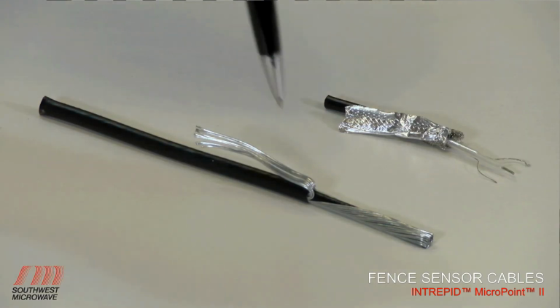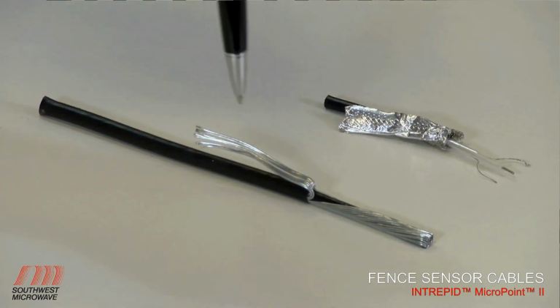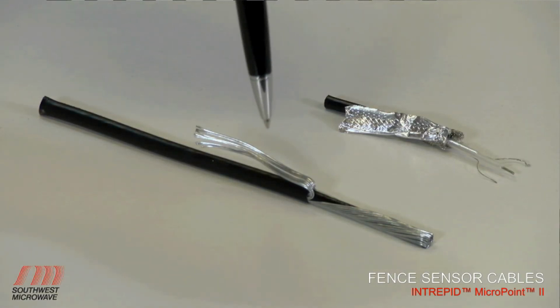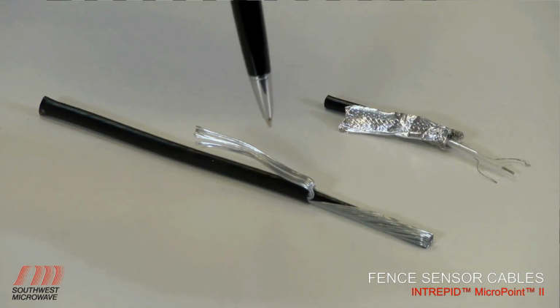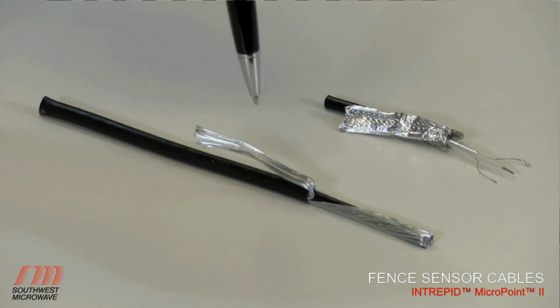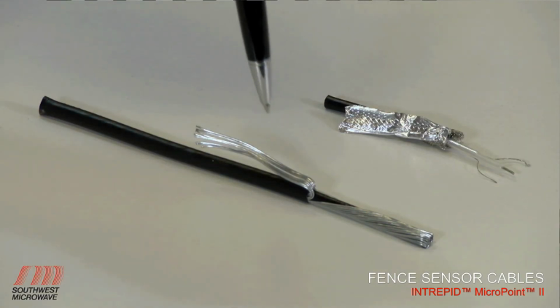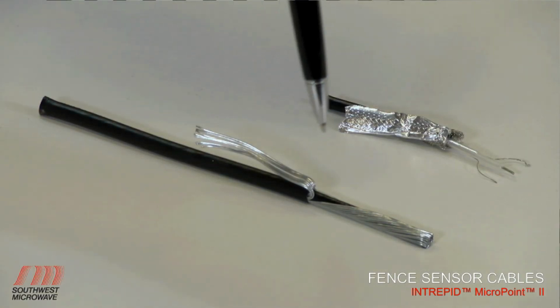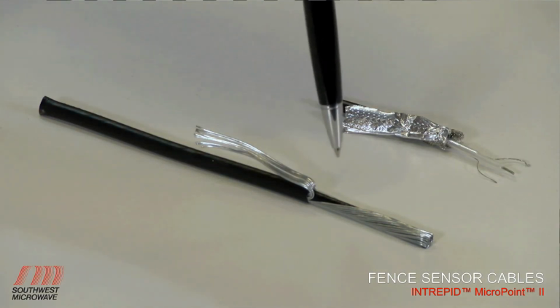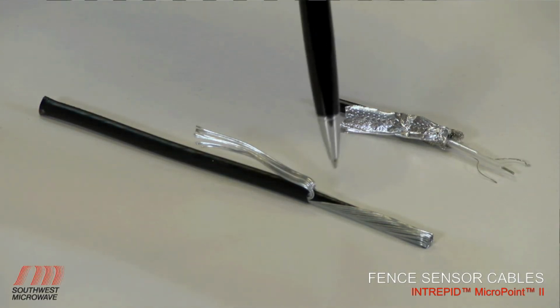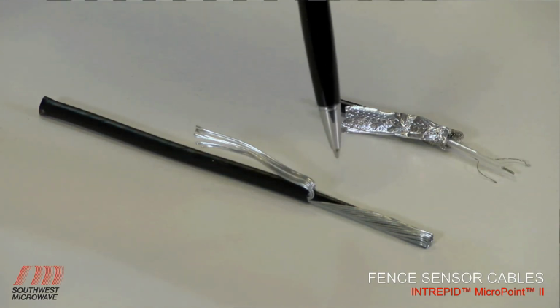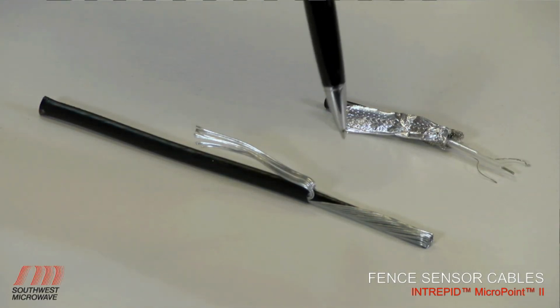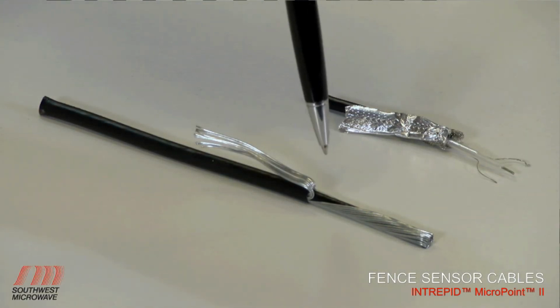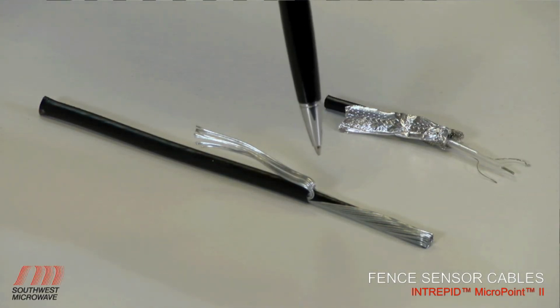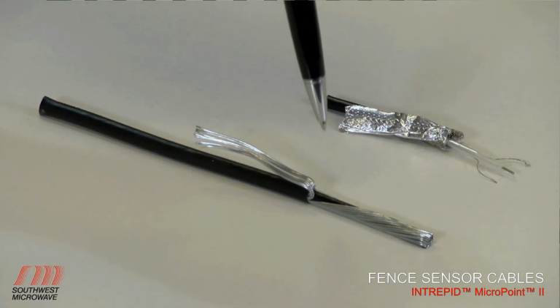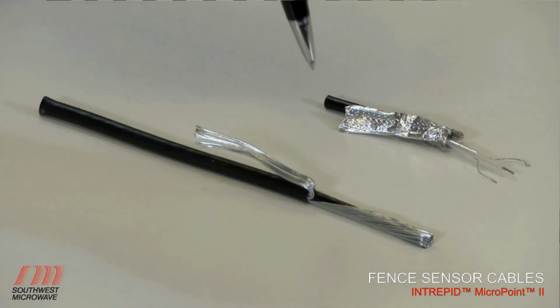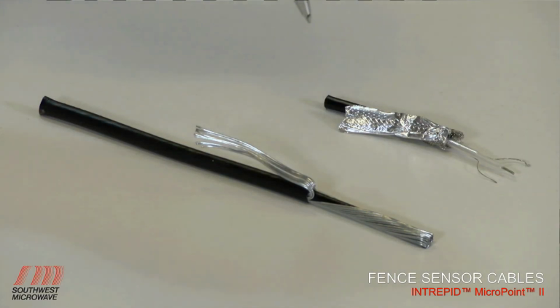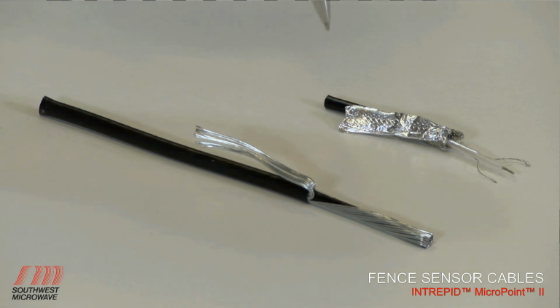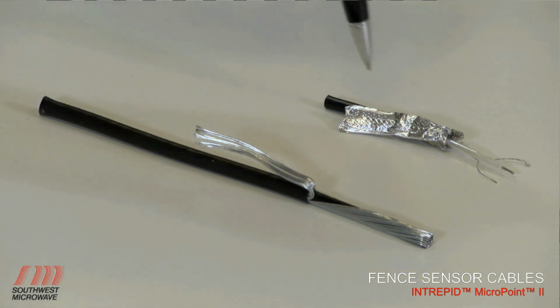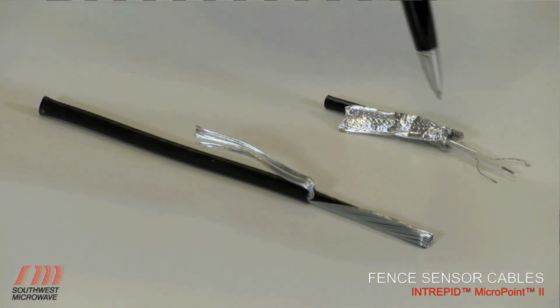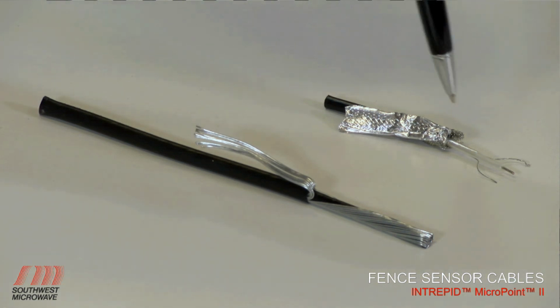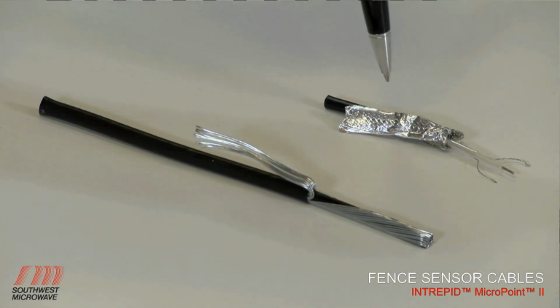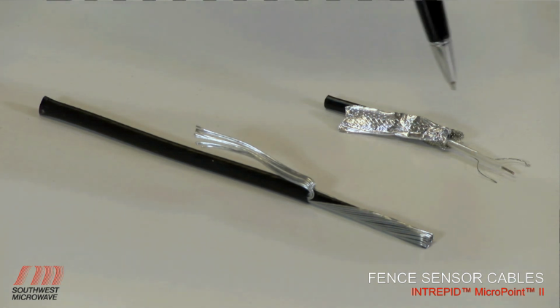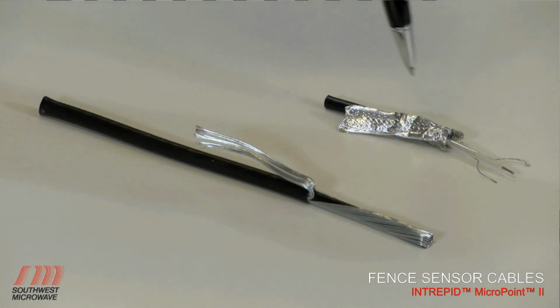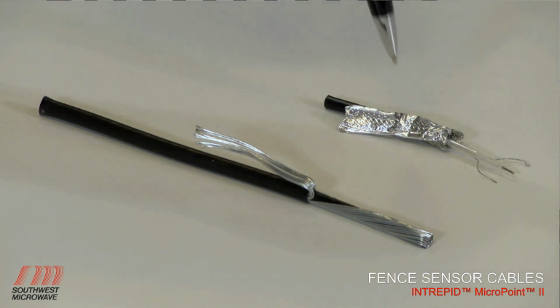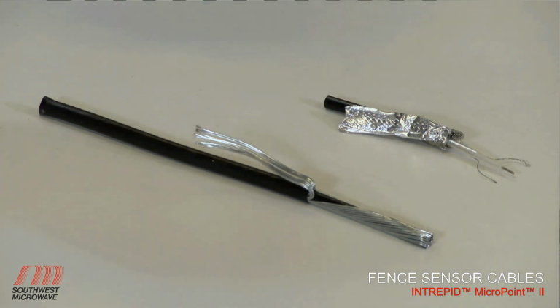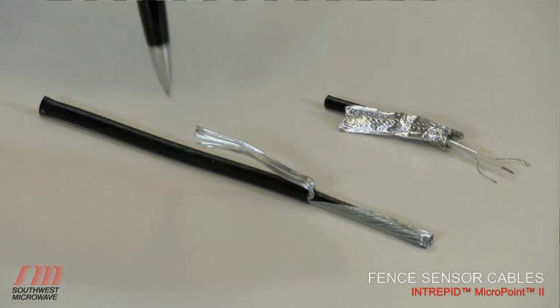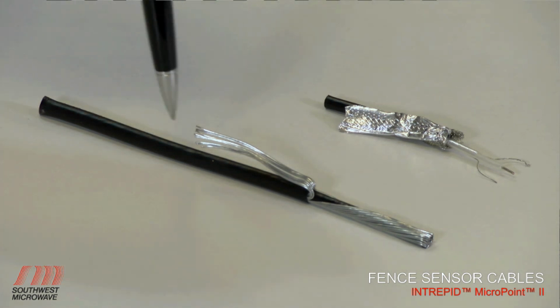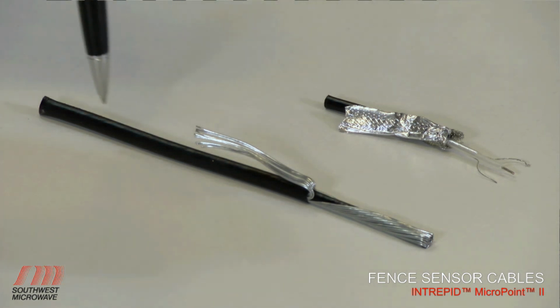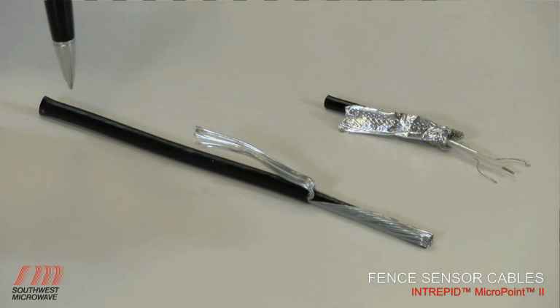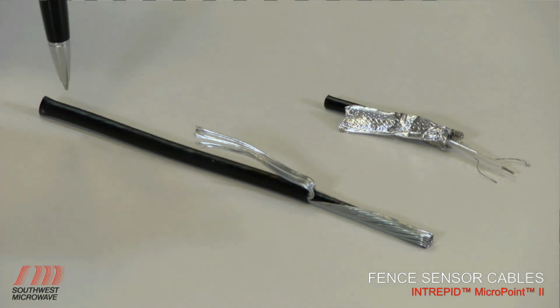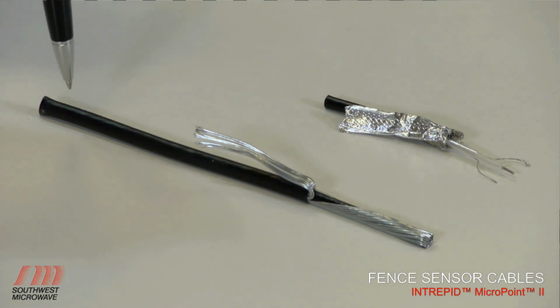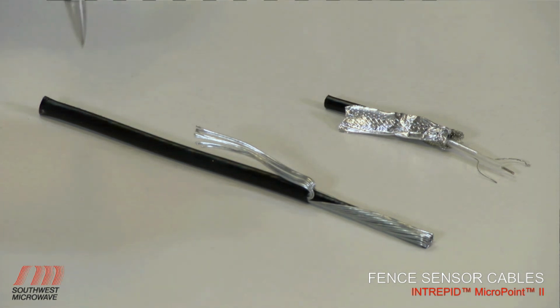These stainless steel strands protect that inner sensor cable, so none of the detection is affected even when the outer jacket is damaged.